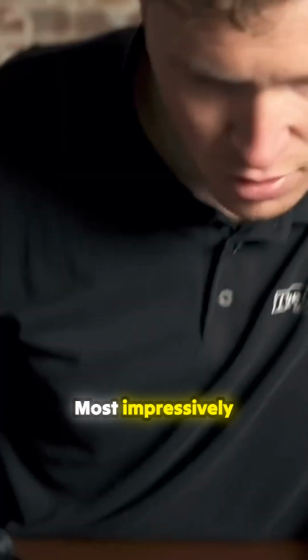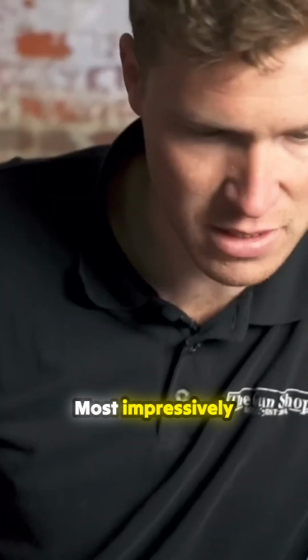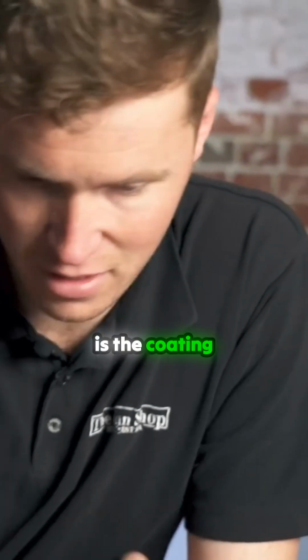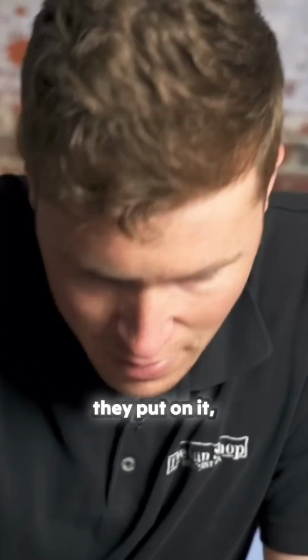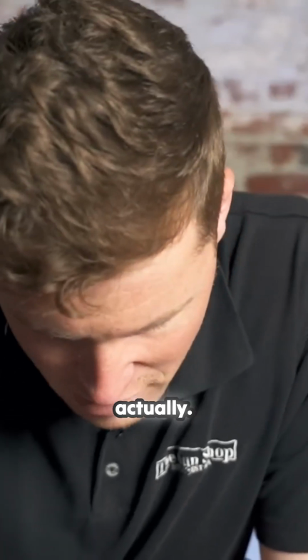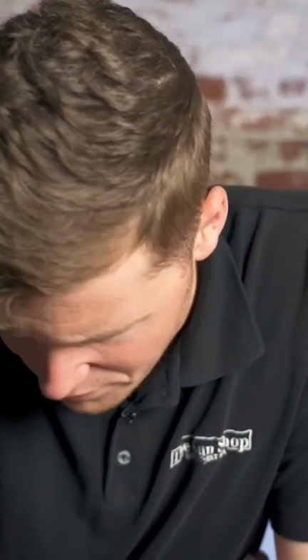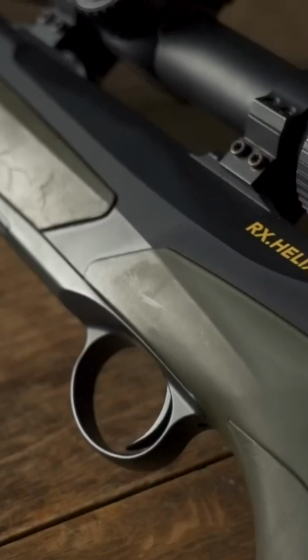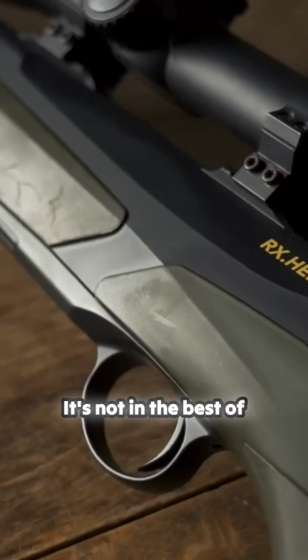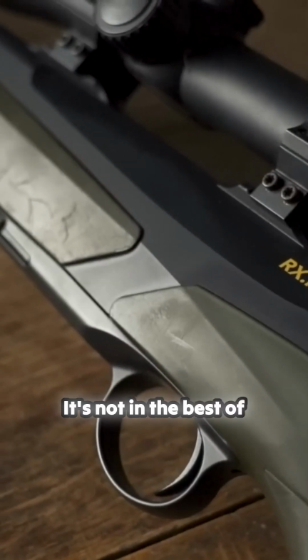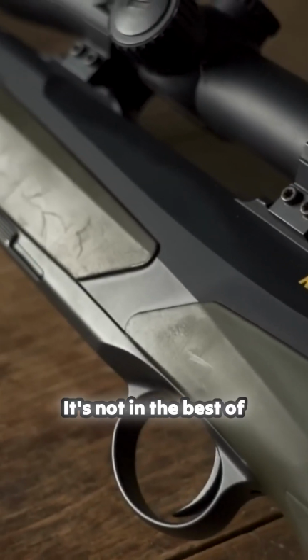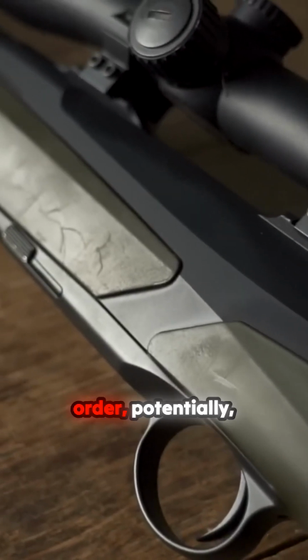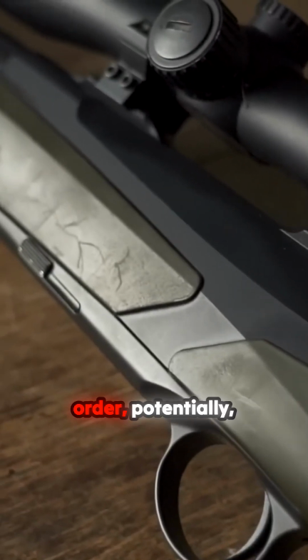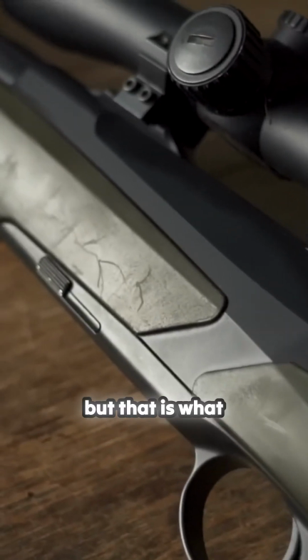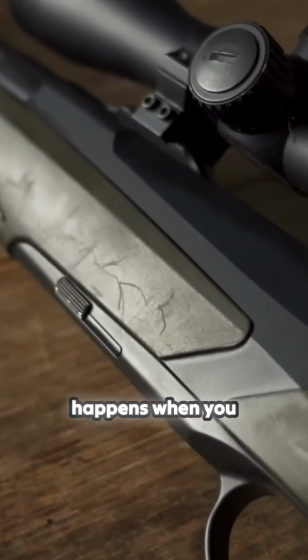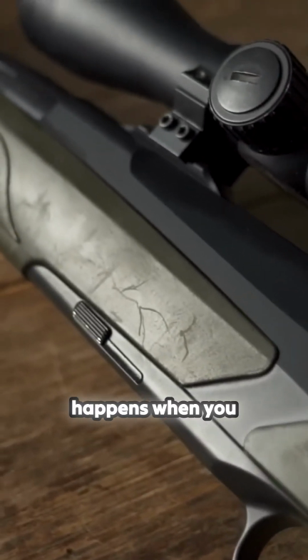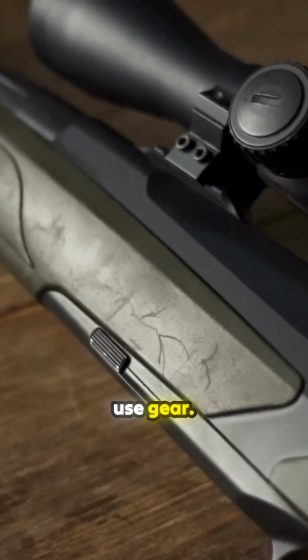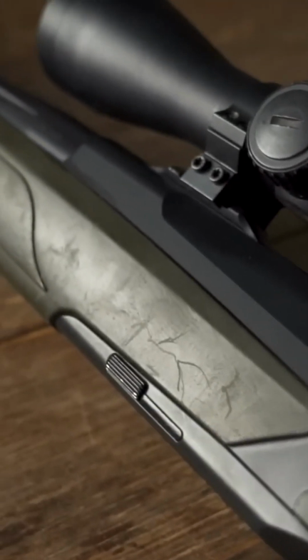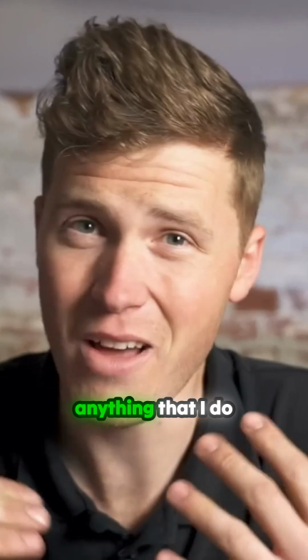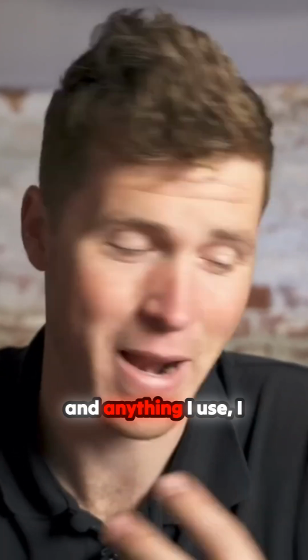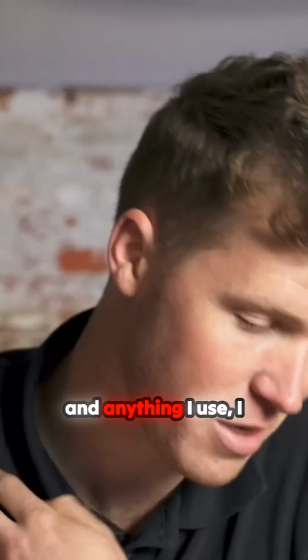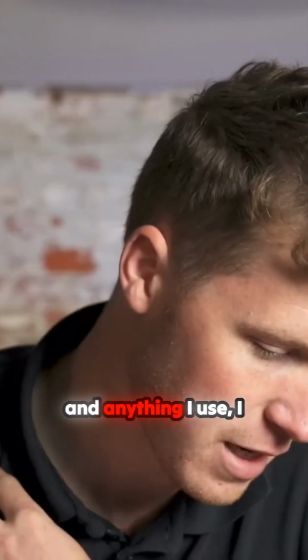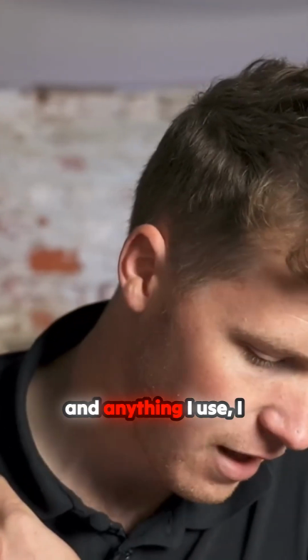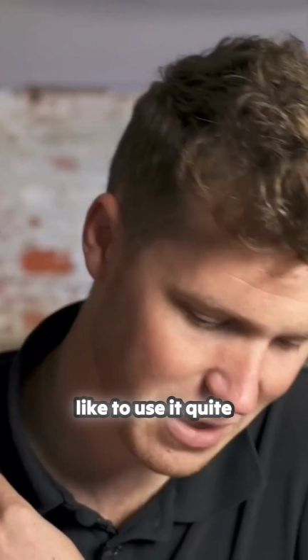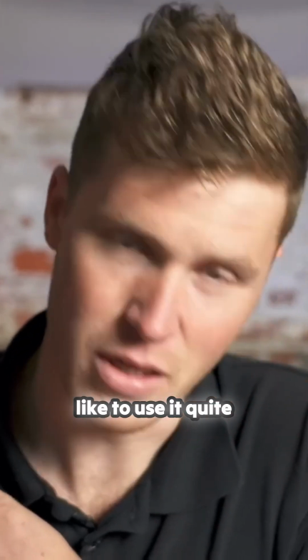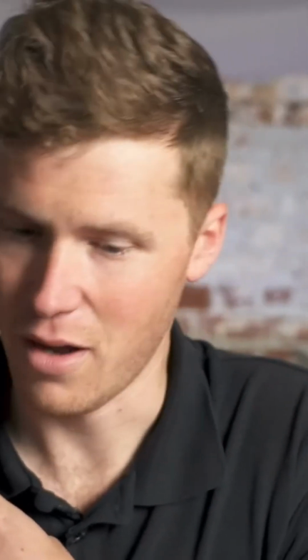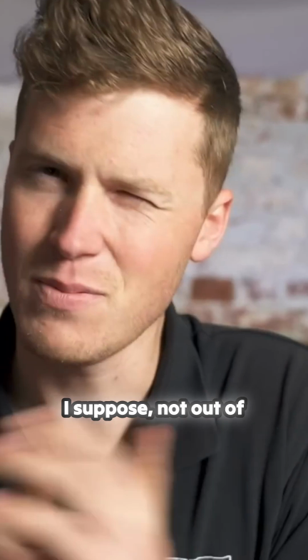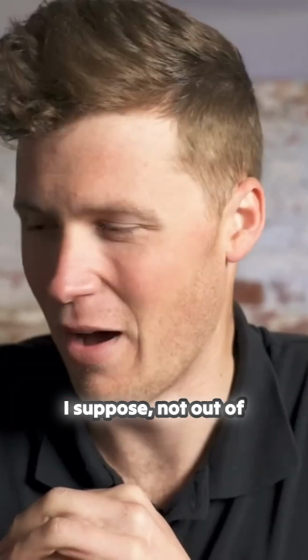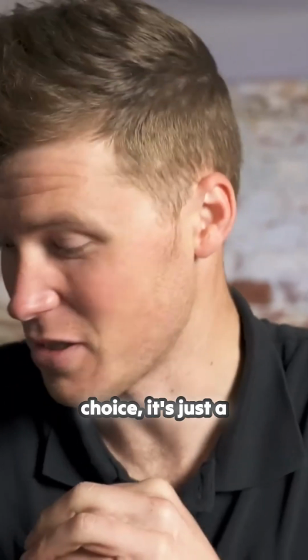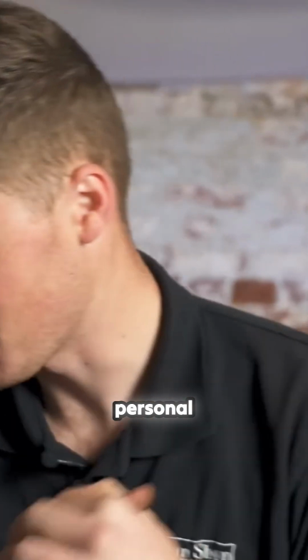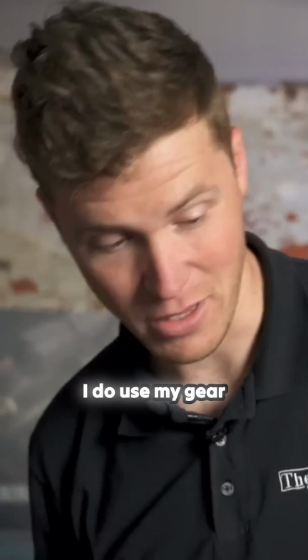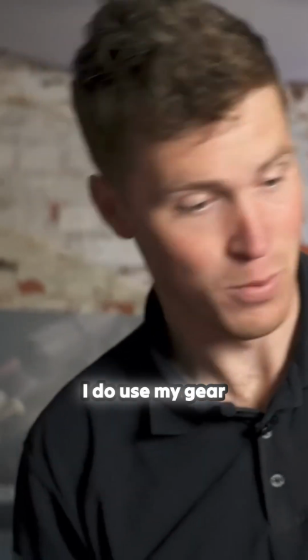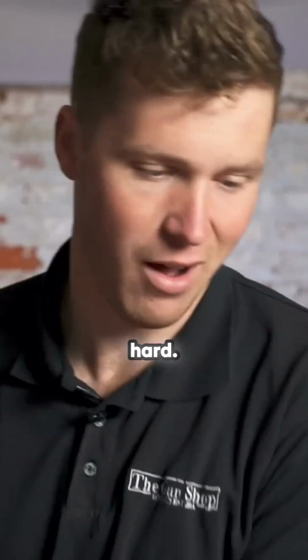Most impressively is the coating they put on it actually. It's not in the best of order potentially, but that is what happens when you use gear. With anything I do and anything I use, I like to use it quite hard — it's just a personal preference. I do use my gear hard.